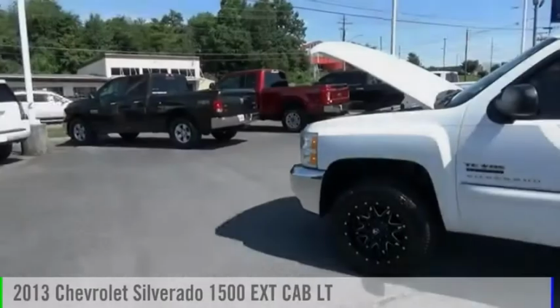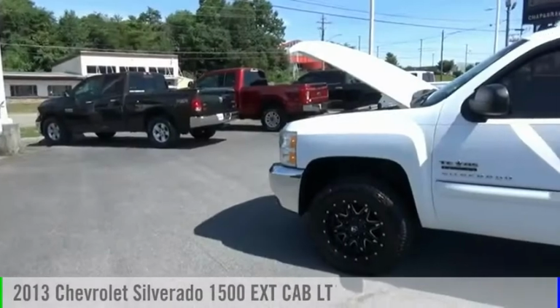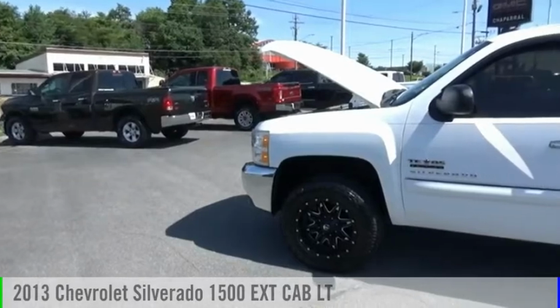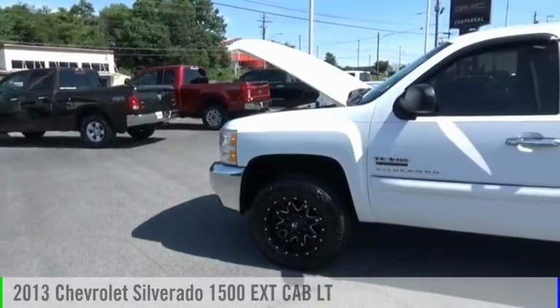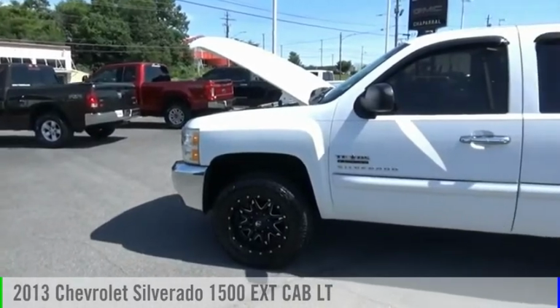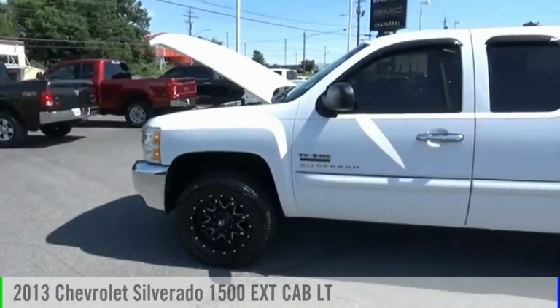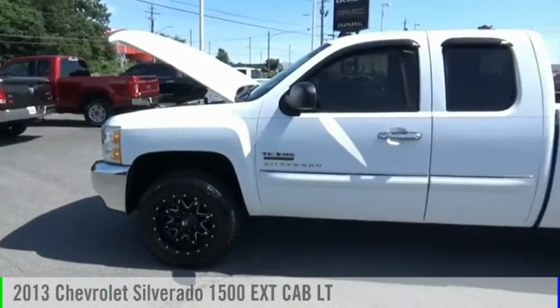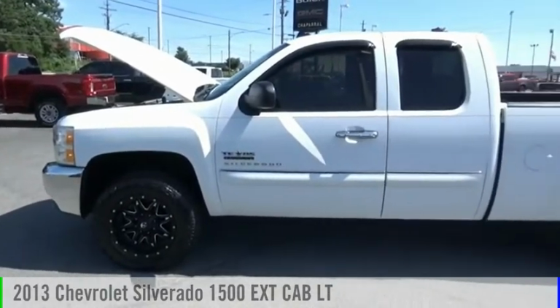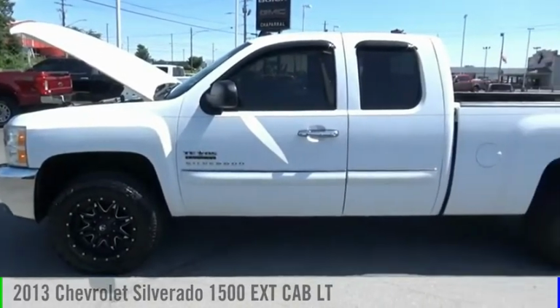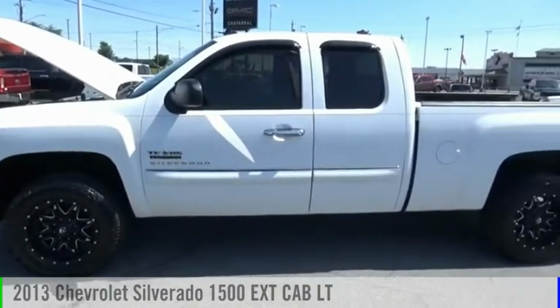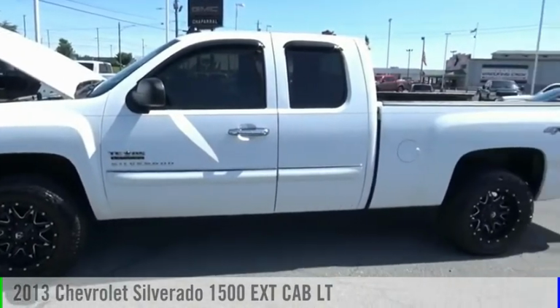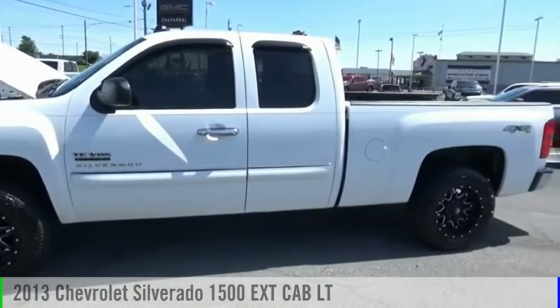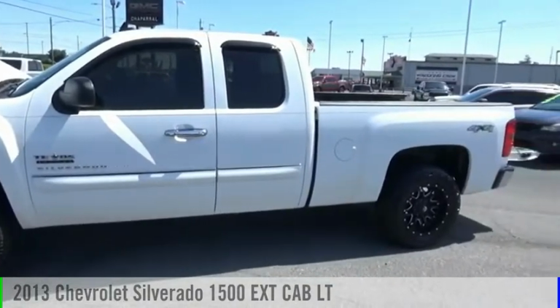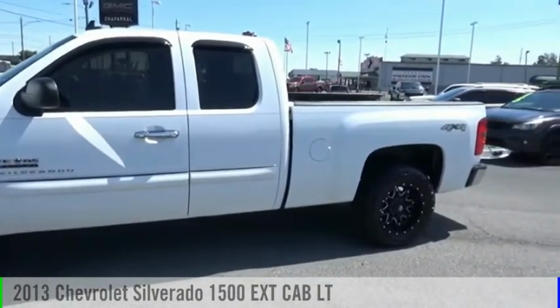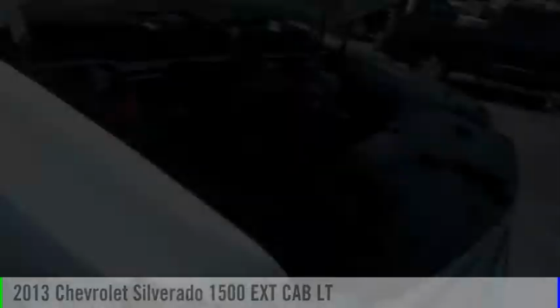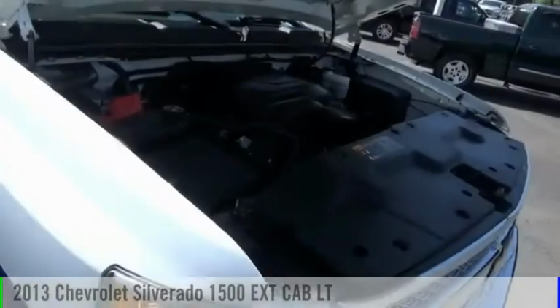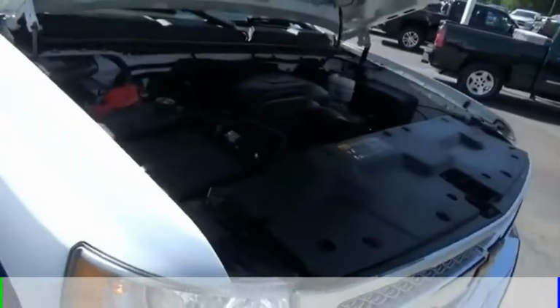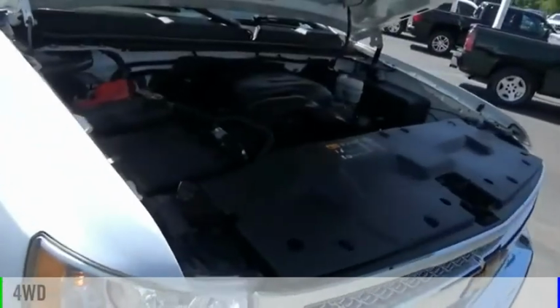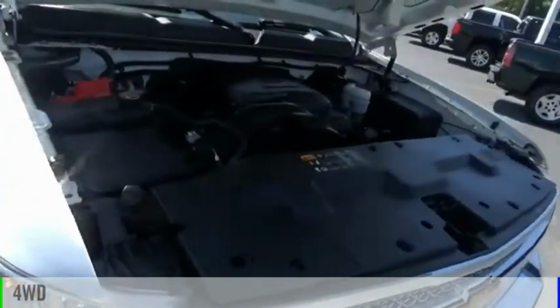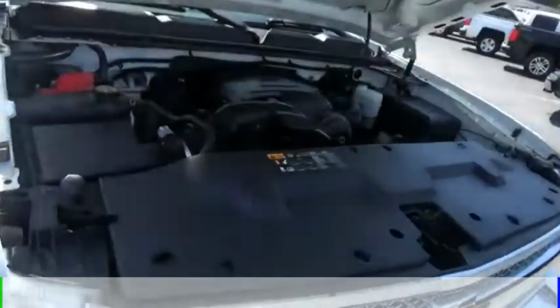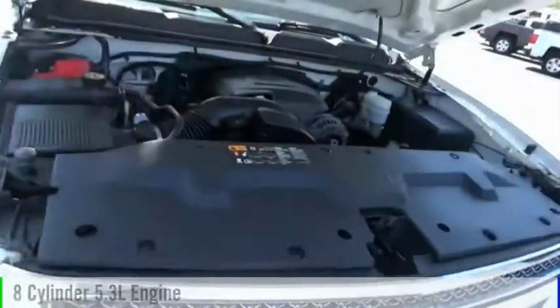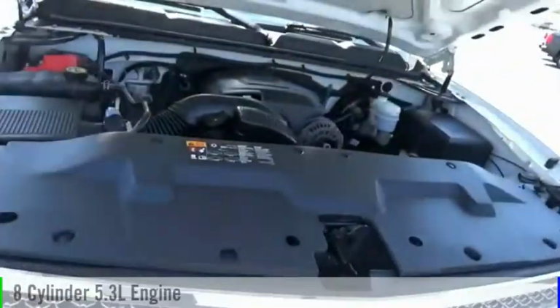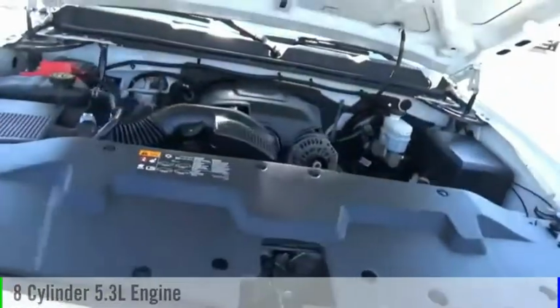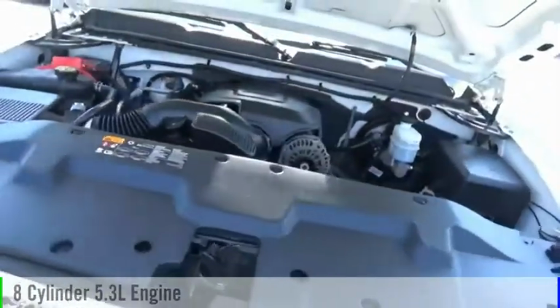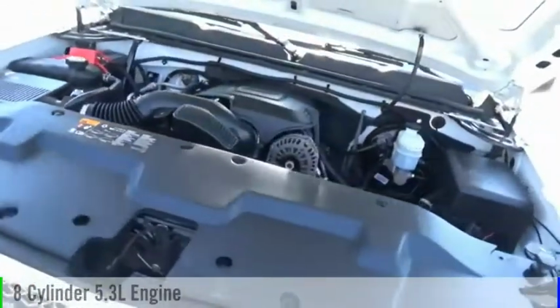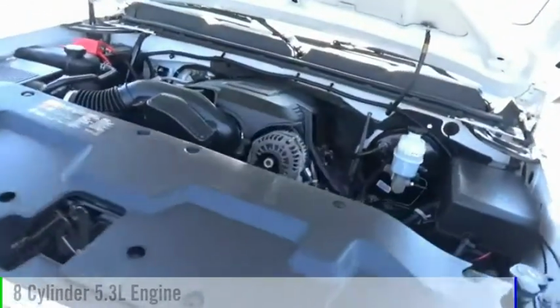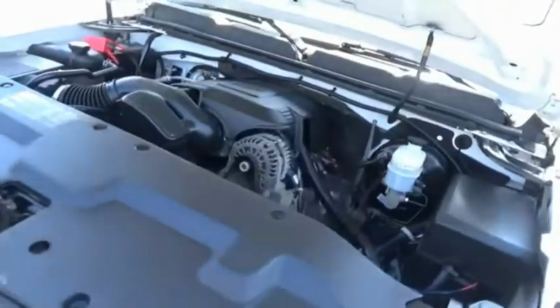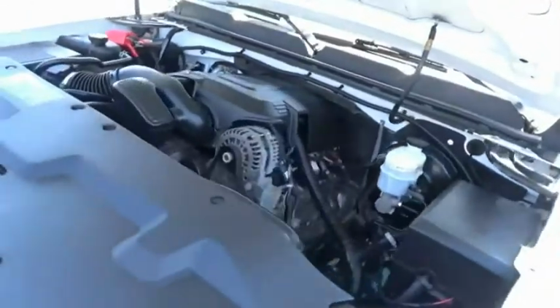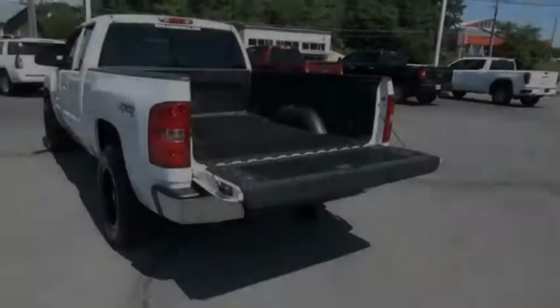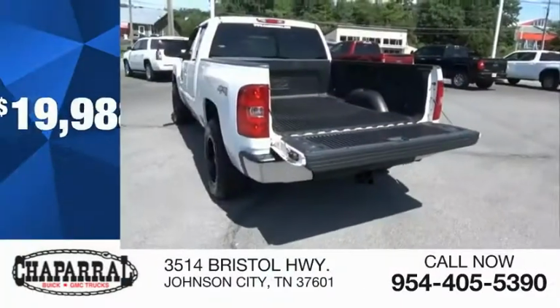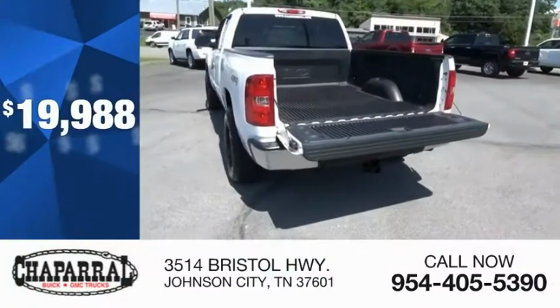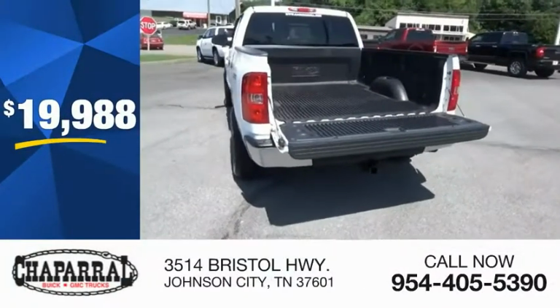Stop by and take a look at the 2013 Silverado 1500. This vehicle is powered by a four-wheel drive, eight-cylinder, 5.3-liter engine and is priced below $20,000.